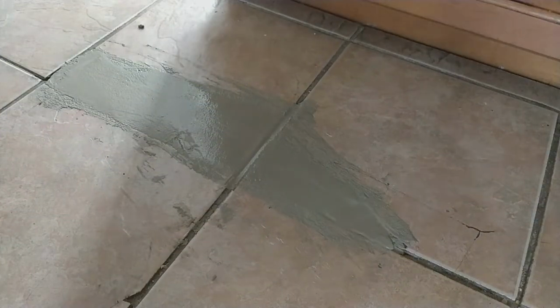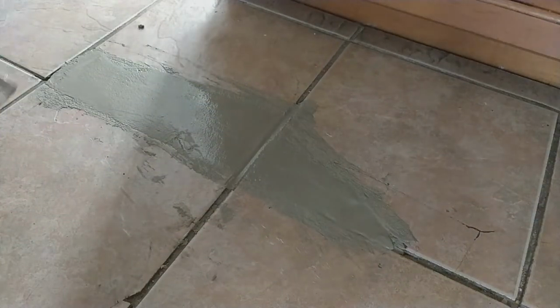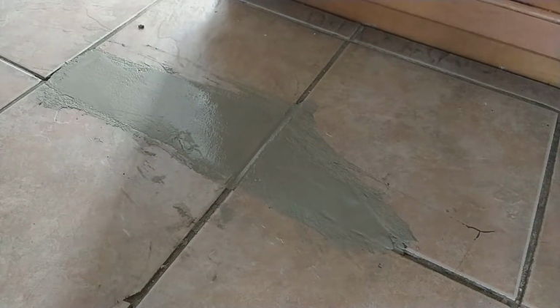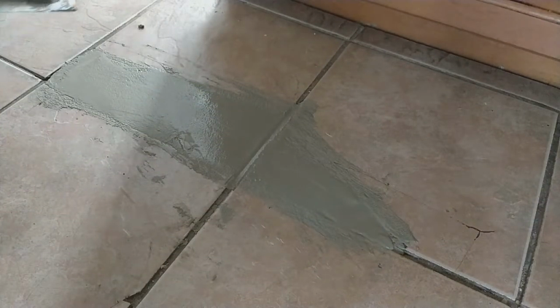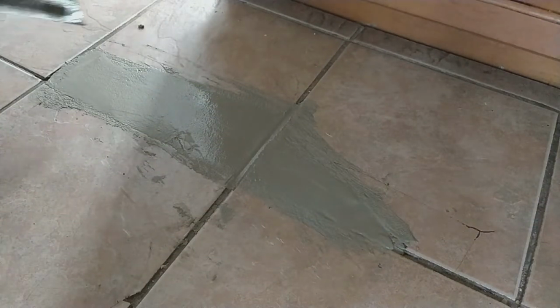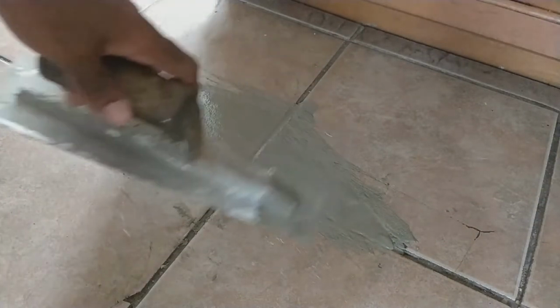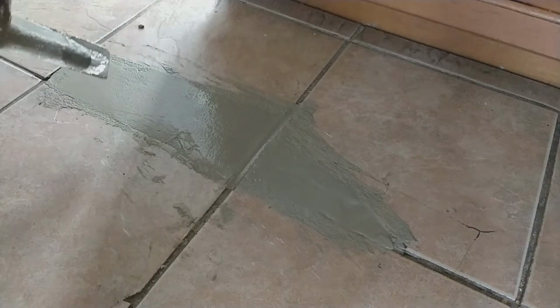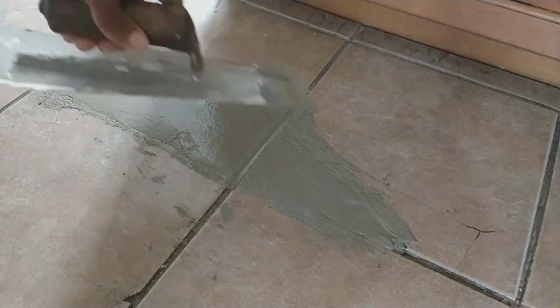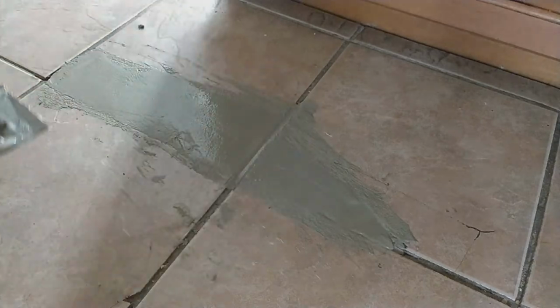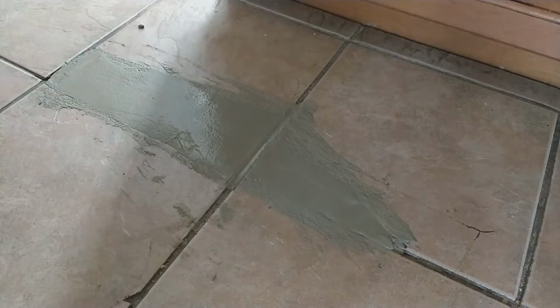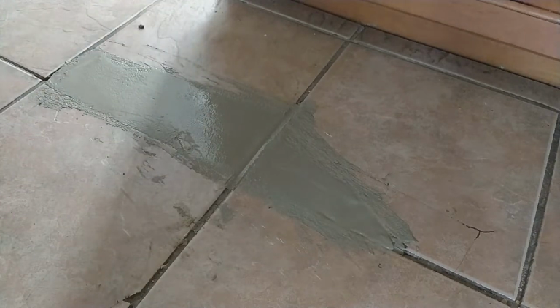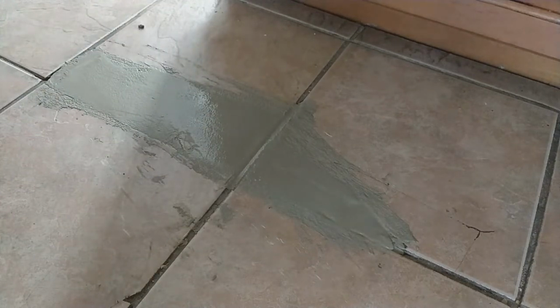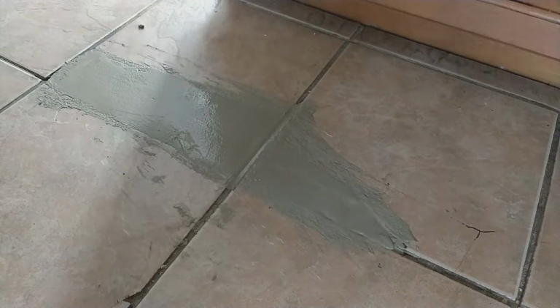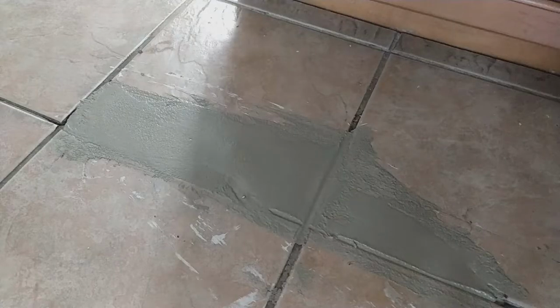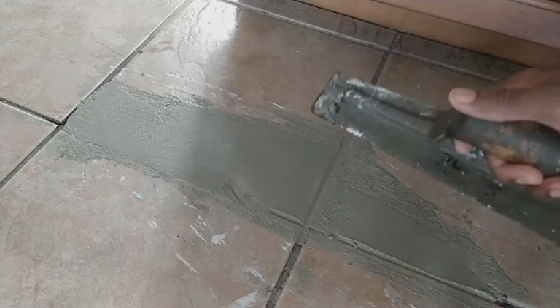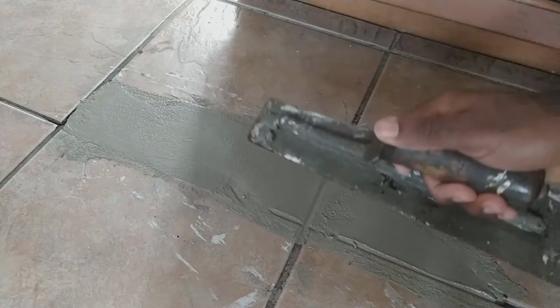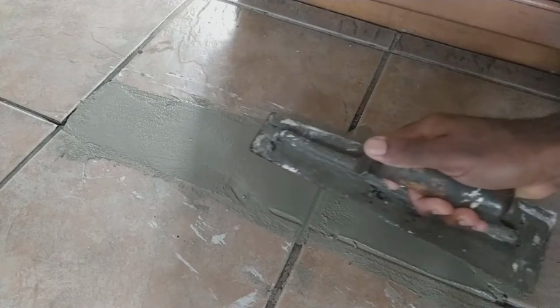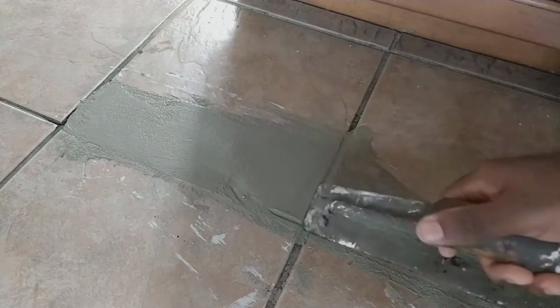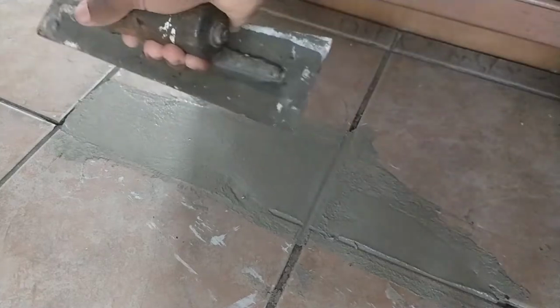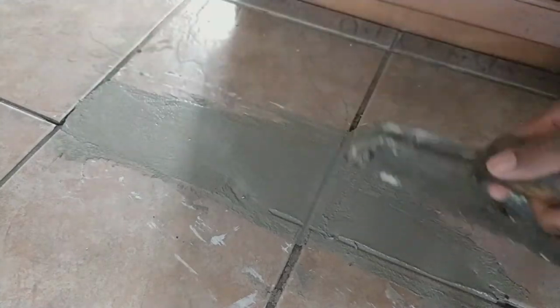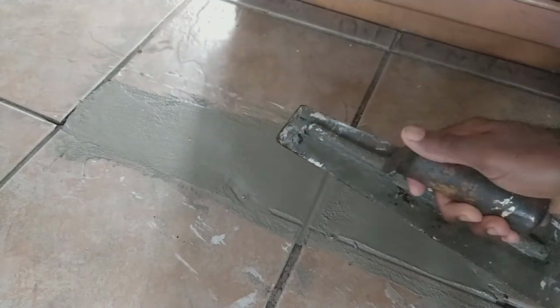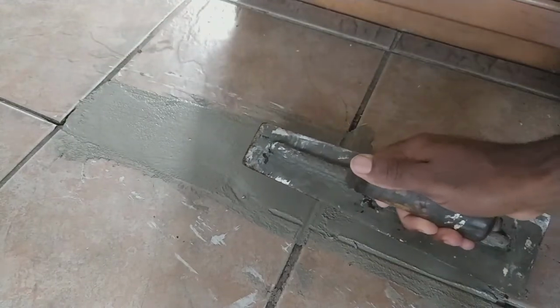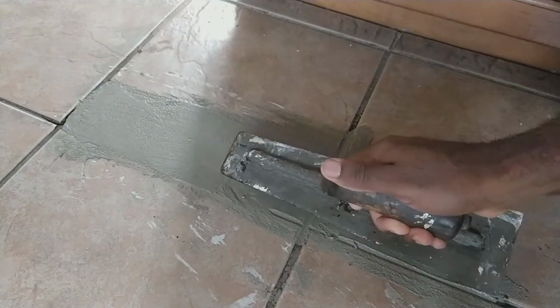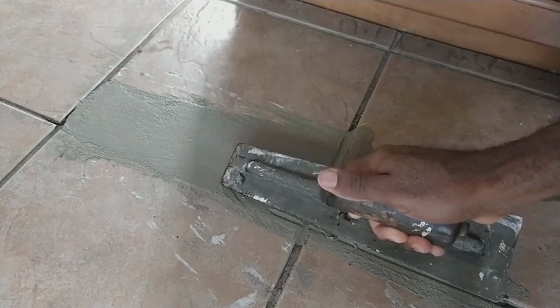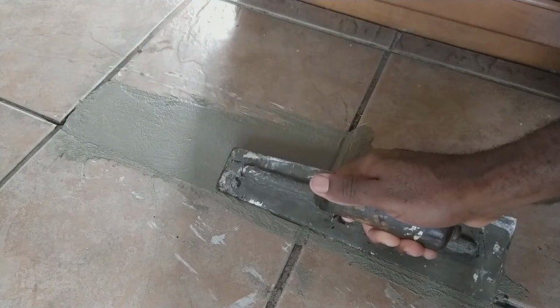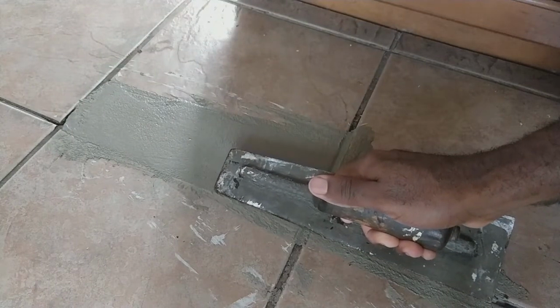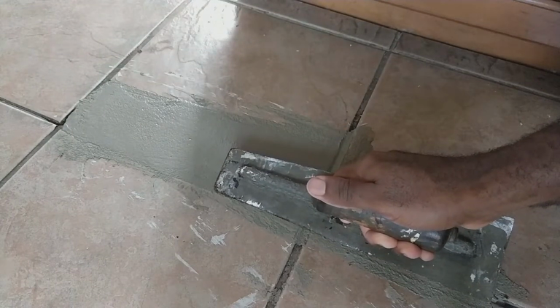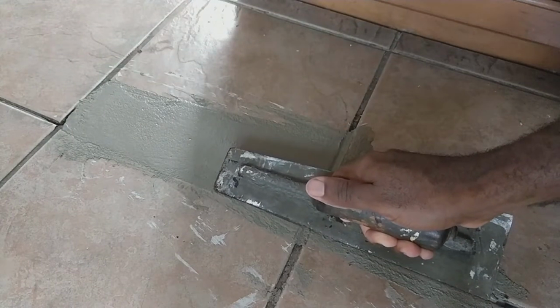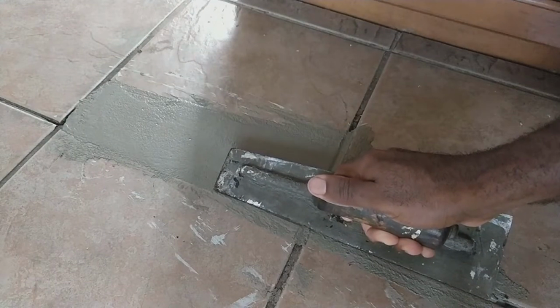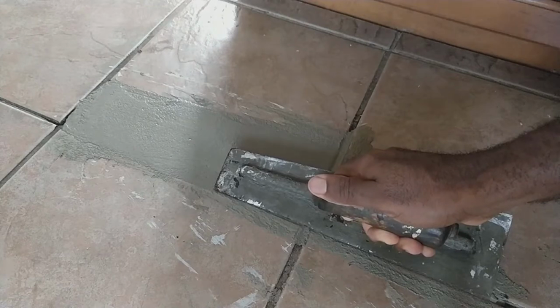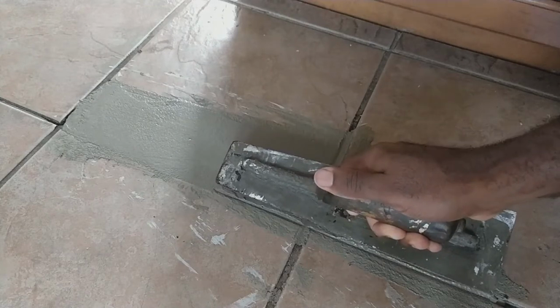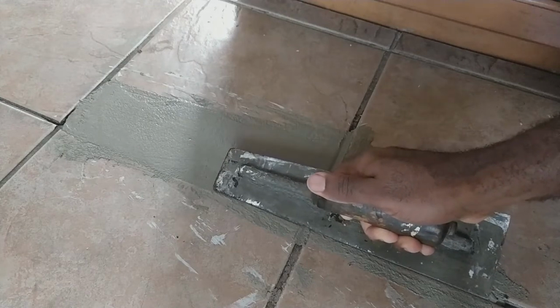Now I'm going to wait until it dries and clean out the residue that's on top of the tile. Now I'm trying to add the same line that goes between the tile to make it look a little bit better.